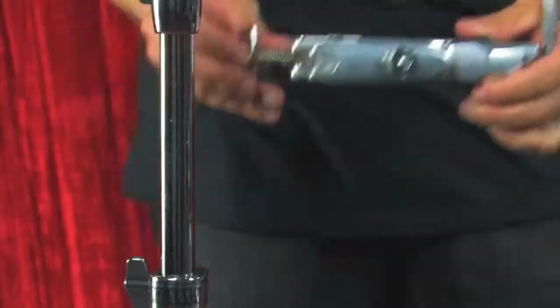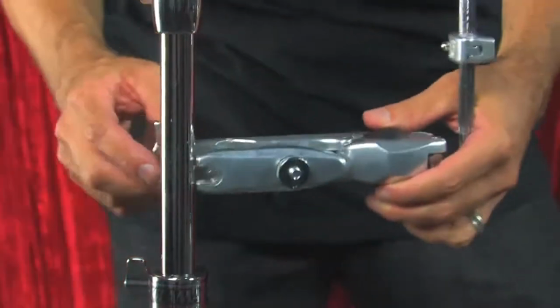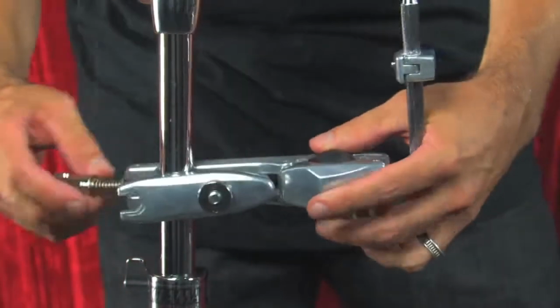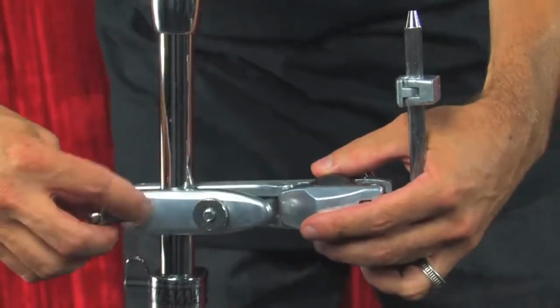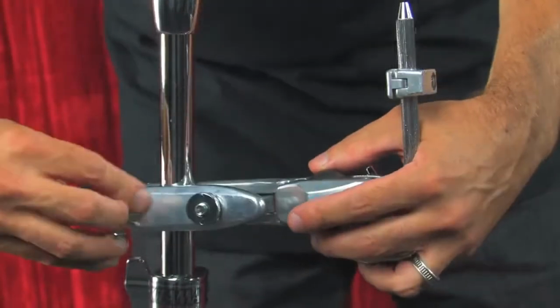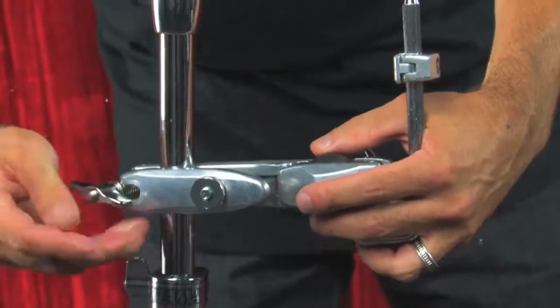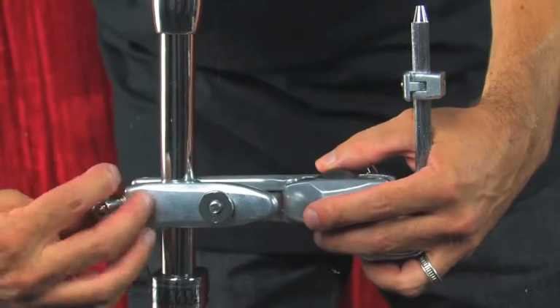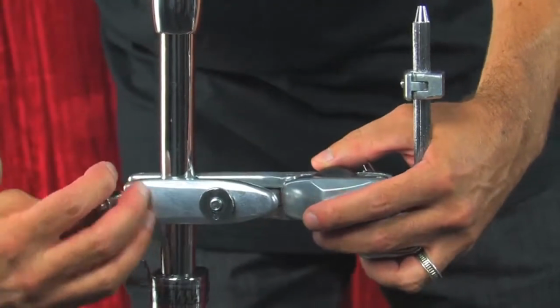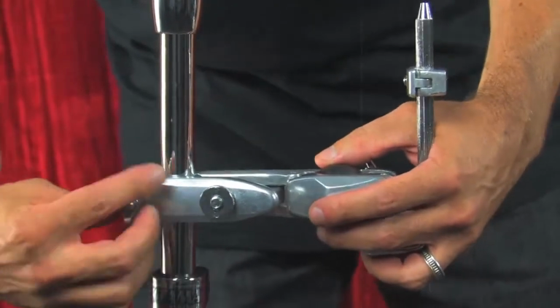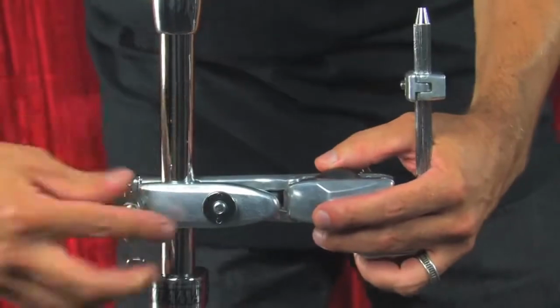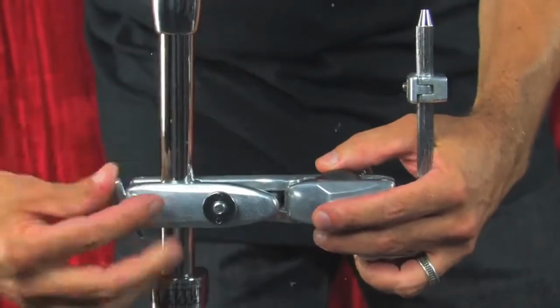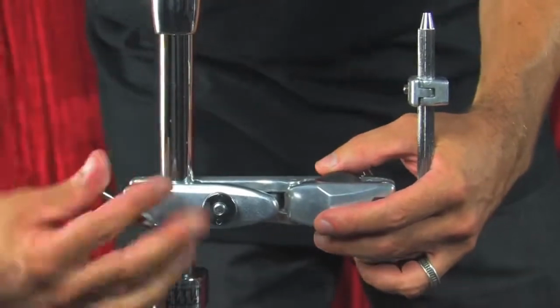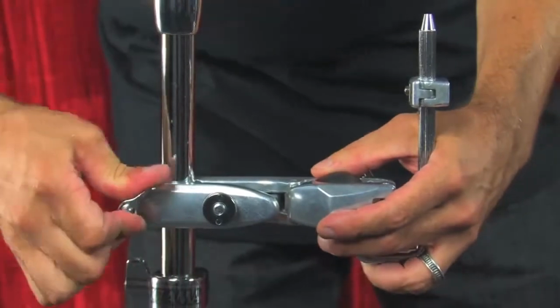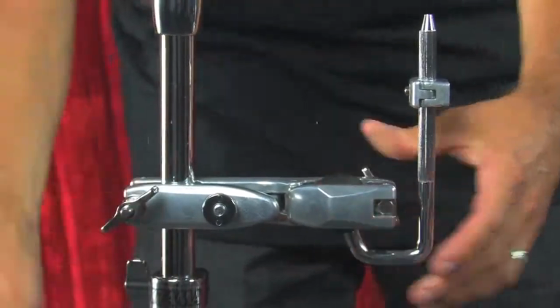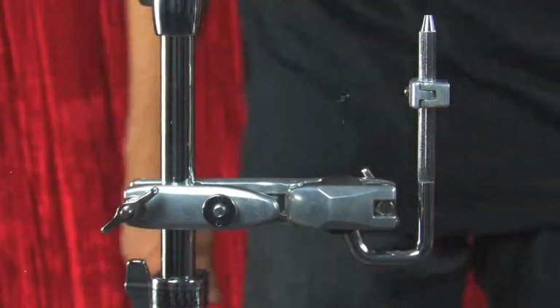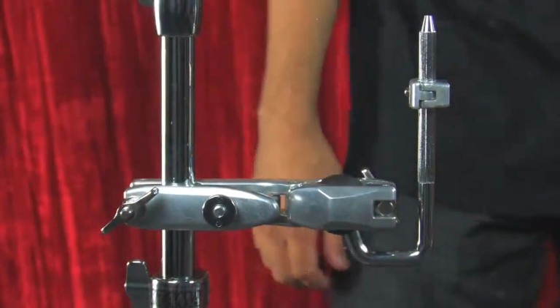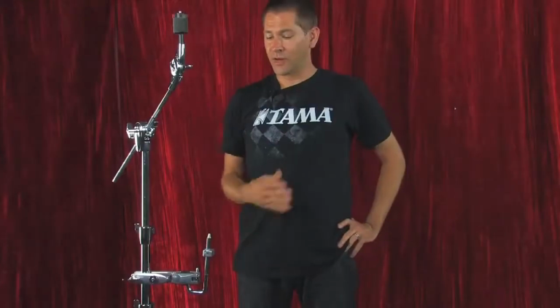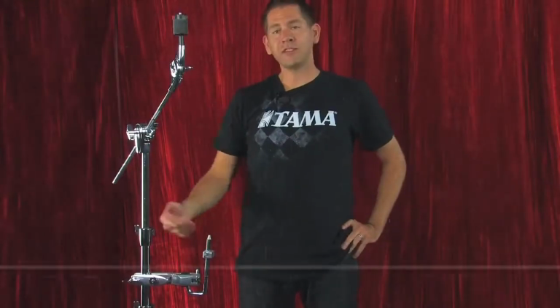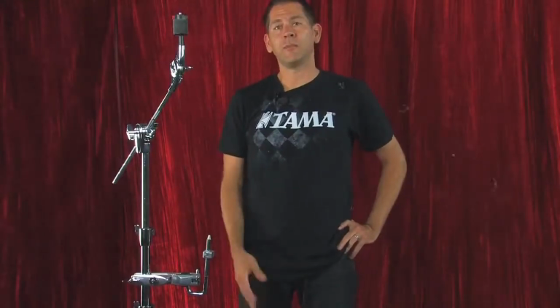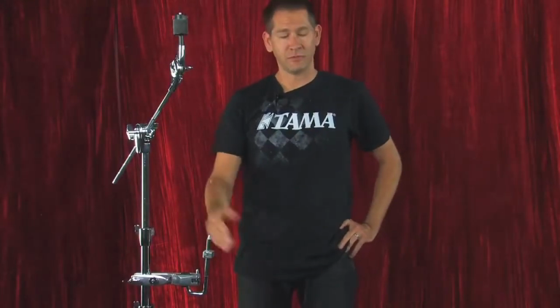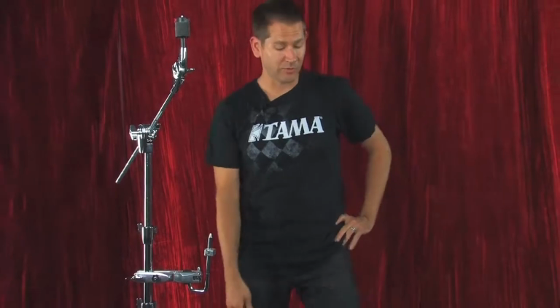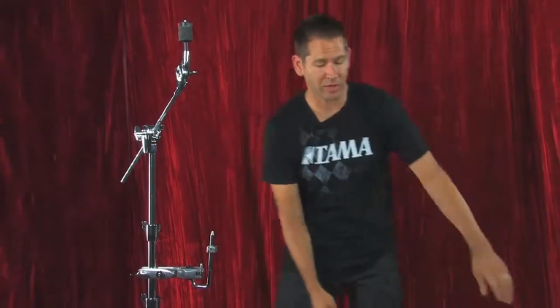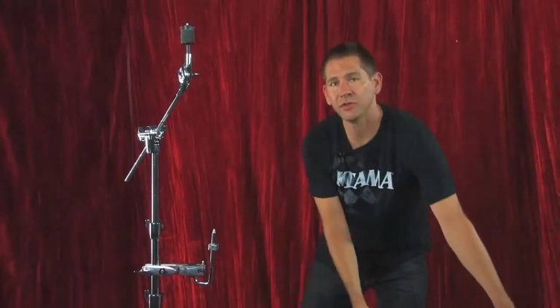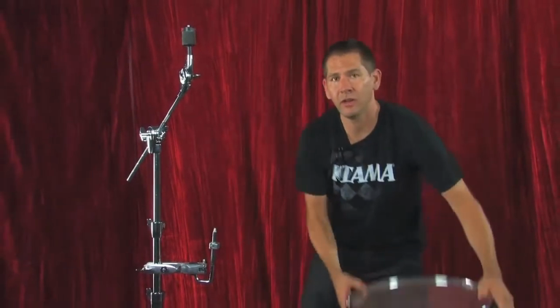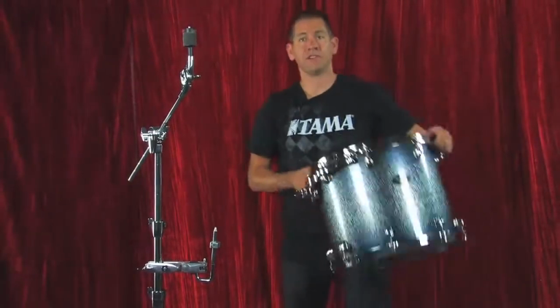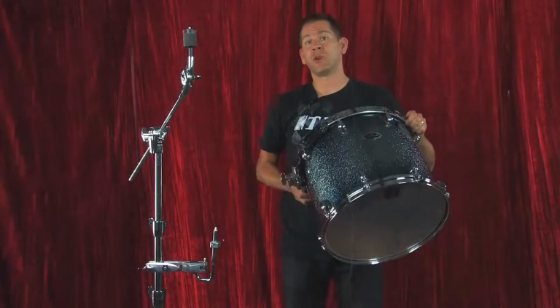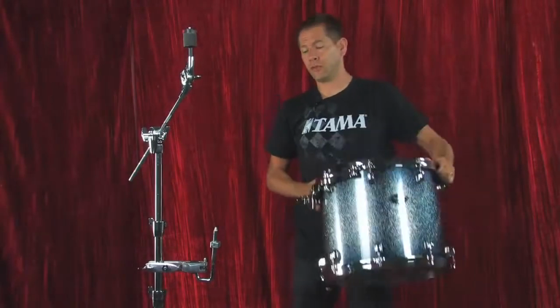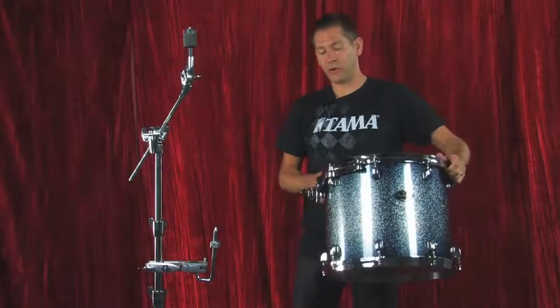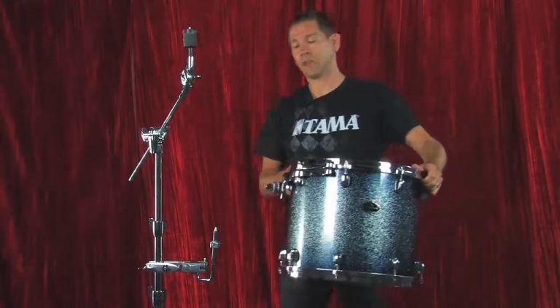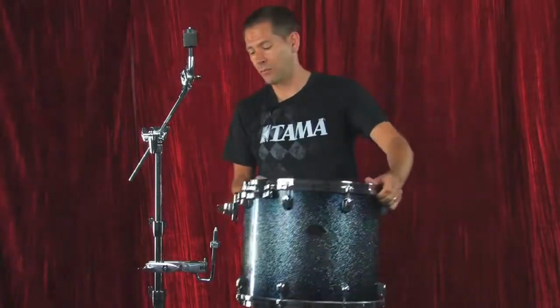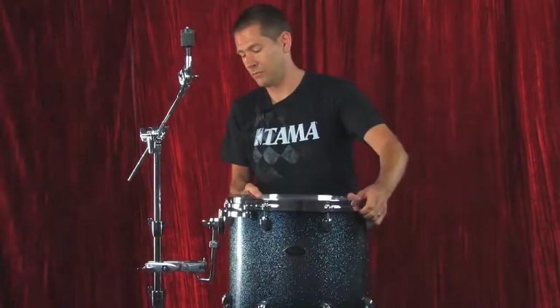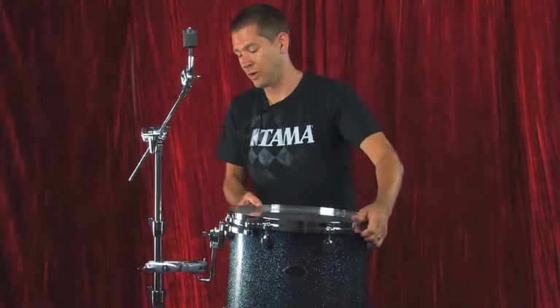I'll show you how this attaches here. Very simple, very easy. A couple turns and it's on. And although you can attach any size tom to your cymbal stand with this, I want to demonstrate a 16 inch rack tom because this is pretty much the biggest rack tom you're ever going to use.